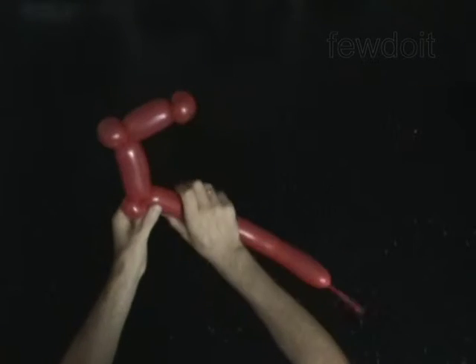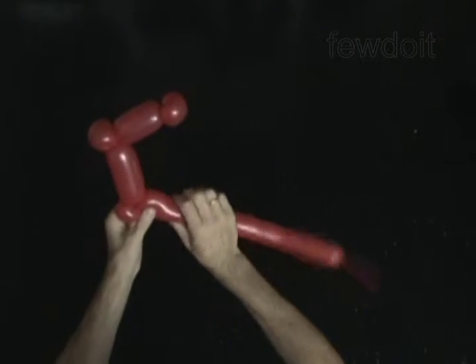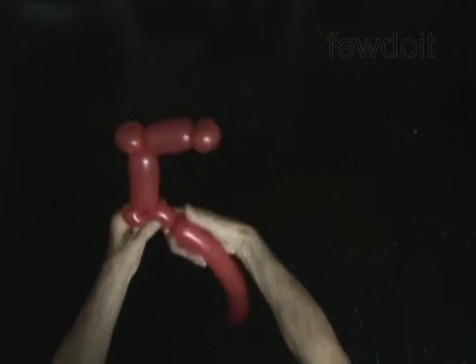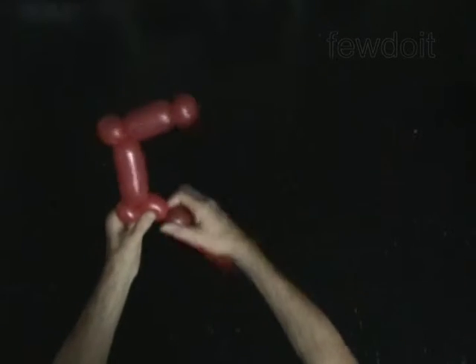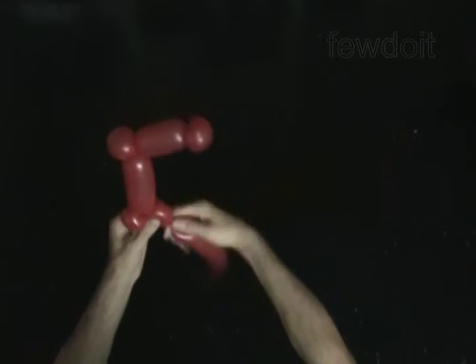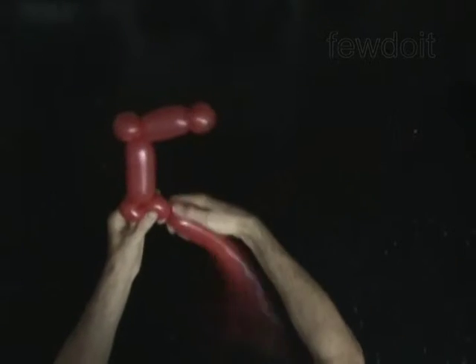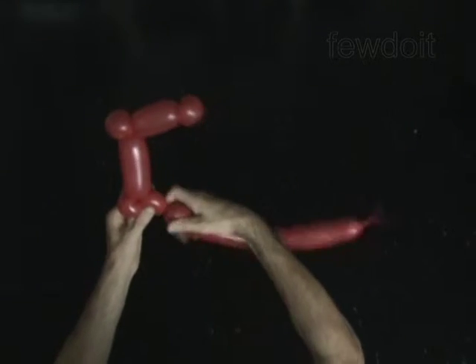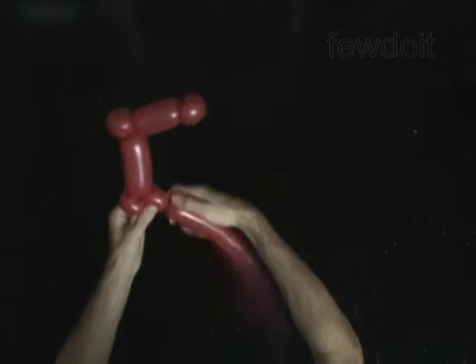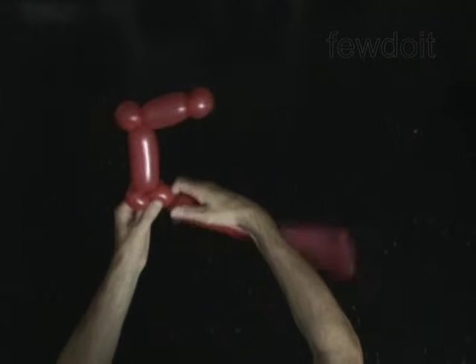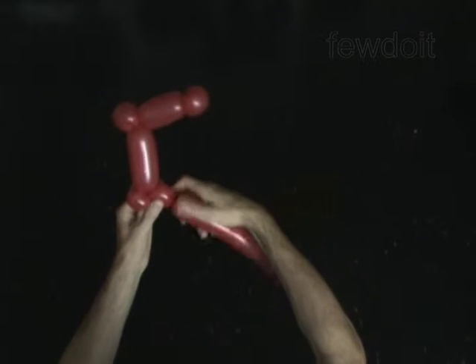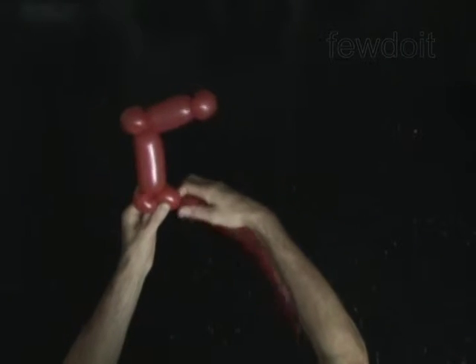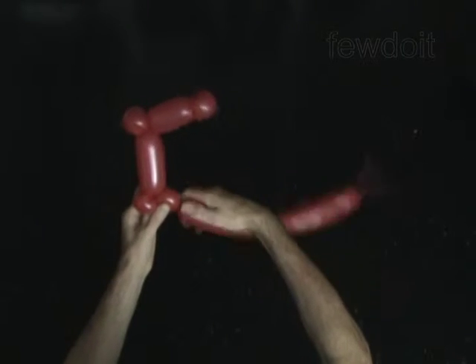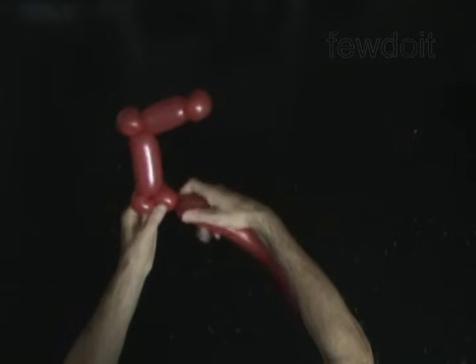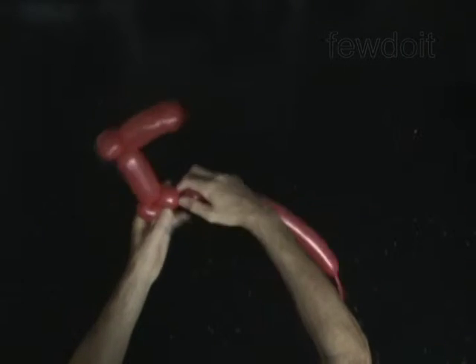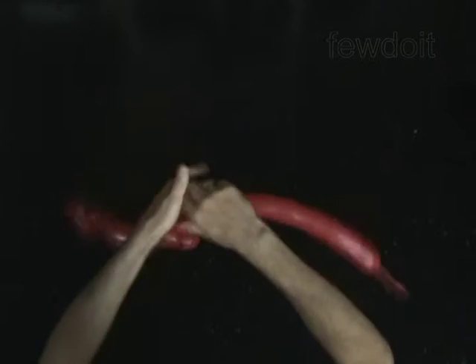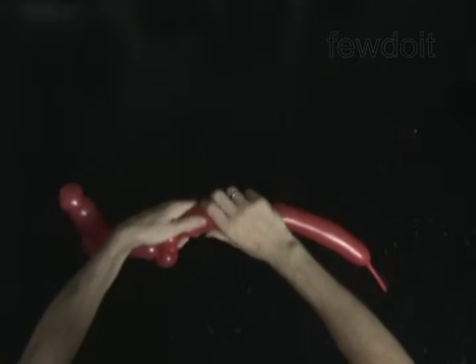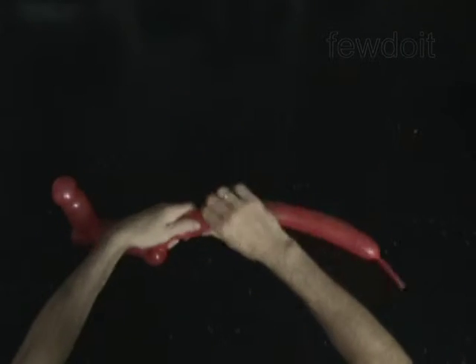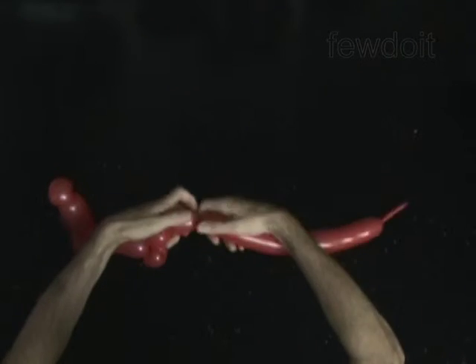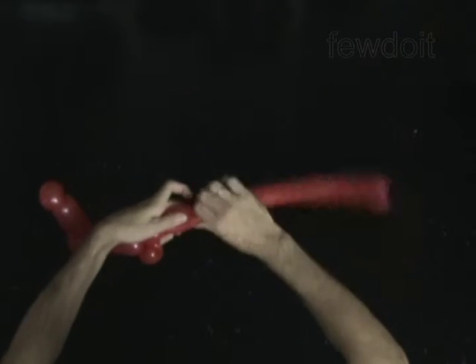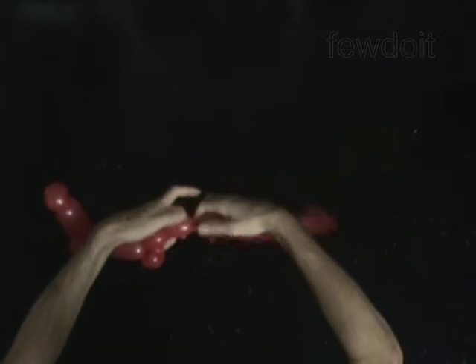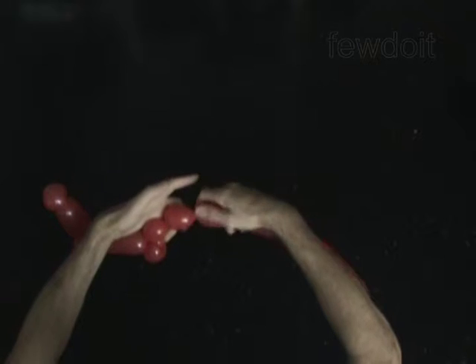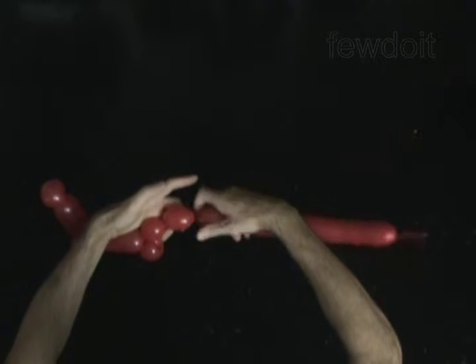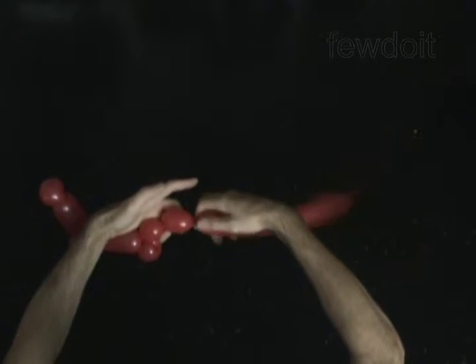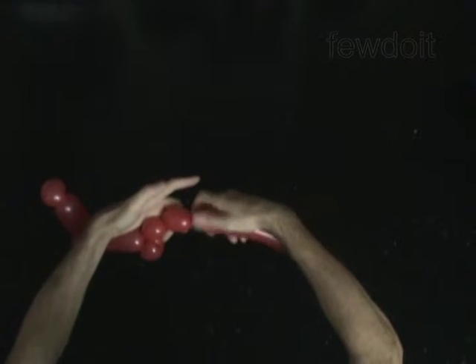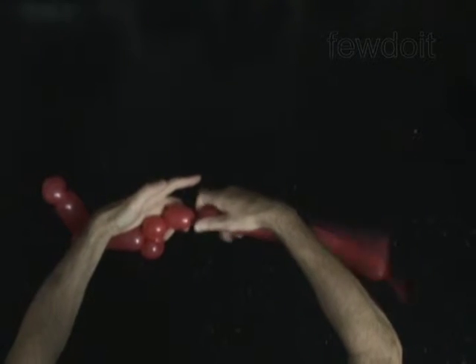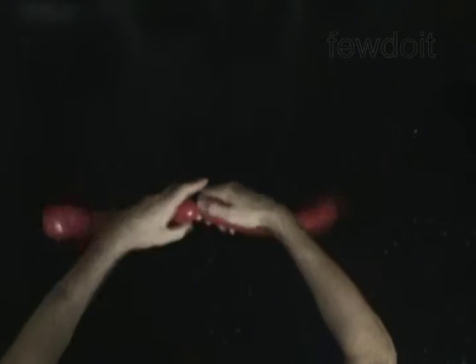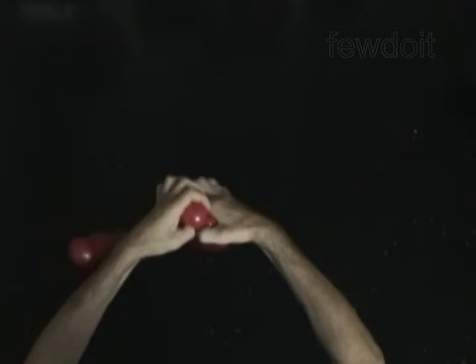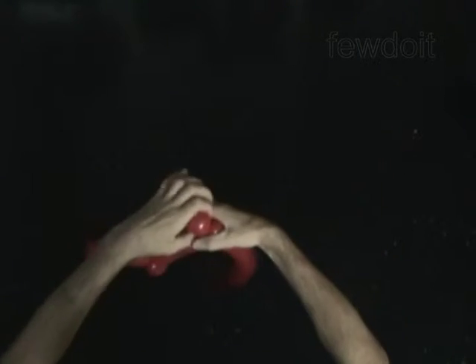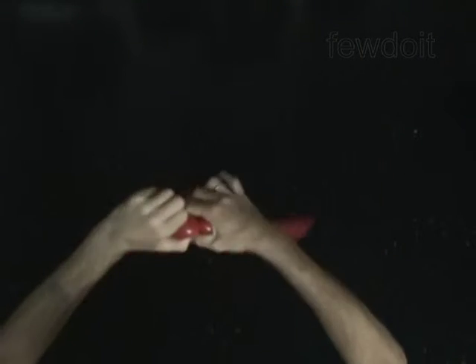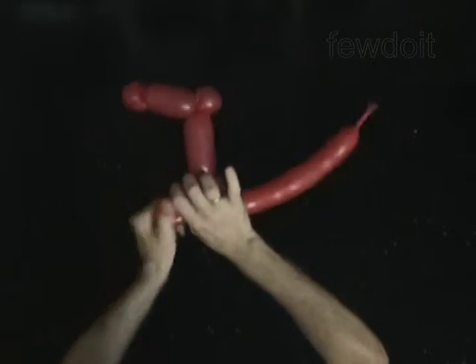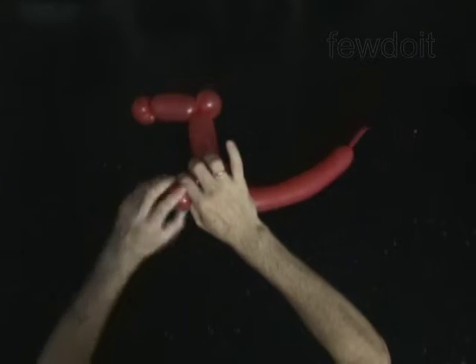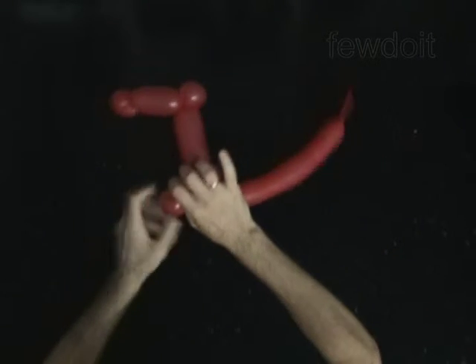Twist the sixth 2-inch bubble — you will pop the sixth bubble. Twist the seventh soft 2-inch bubble. Lock both ends of the seventh bubble in one lock twist.